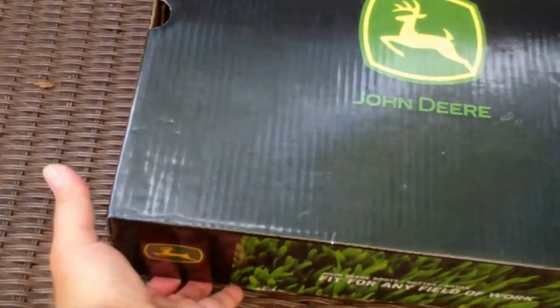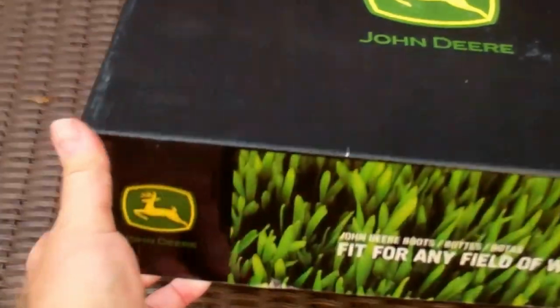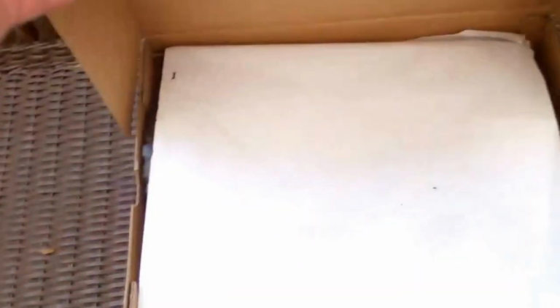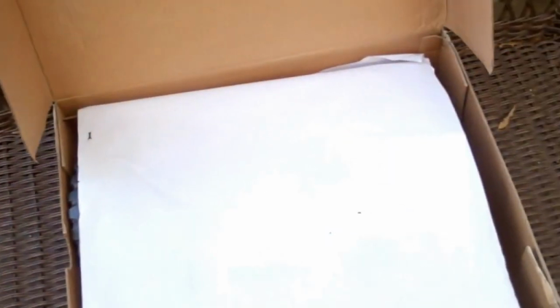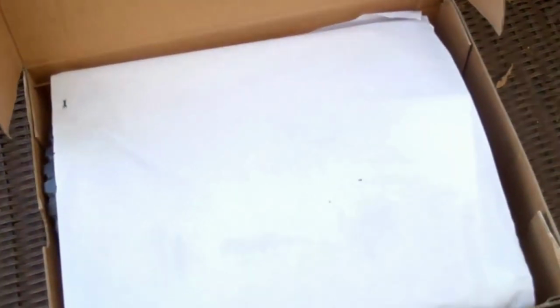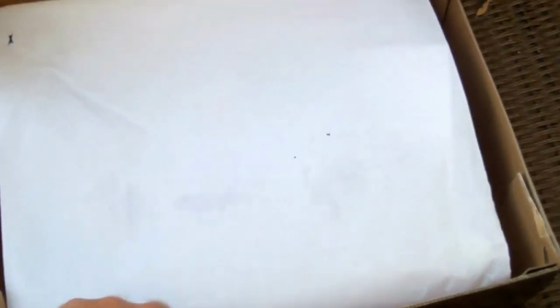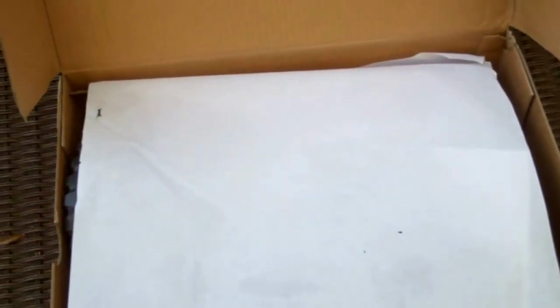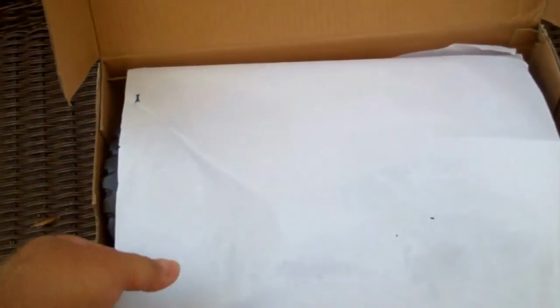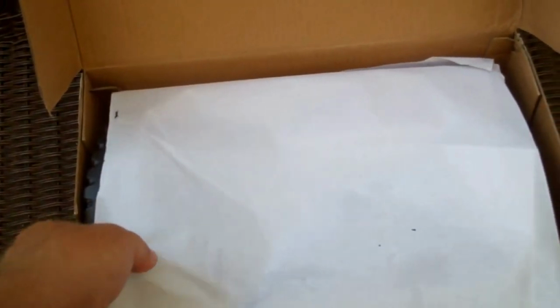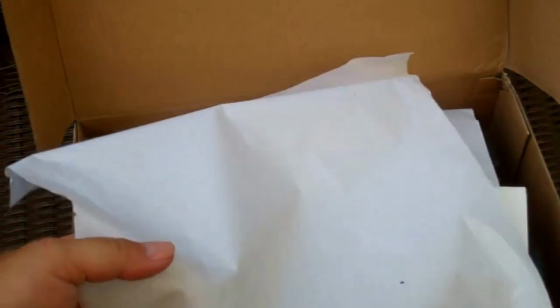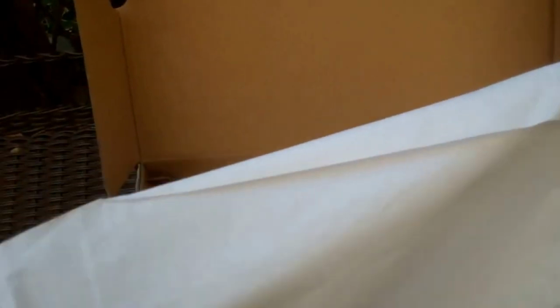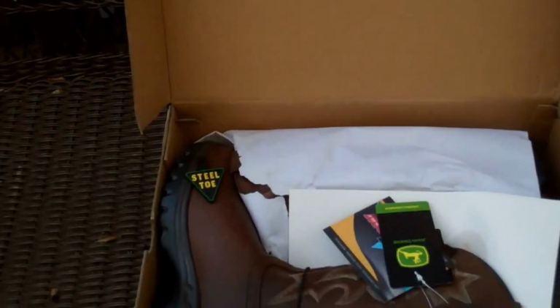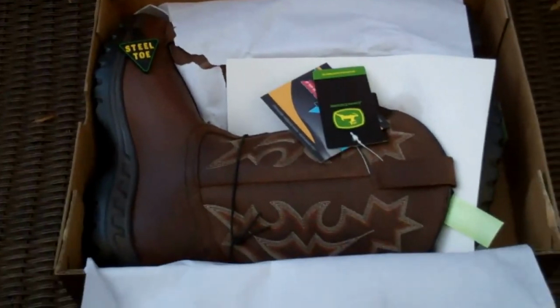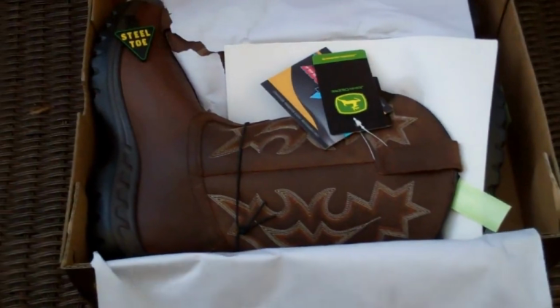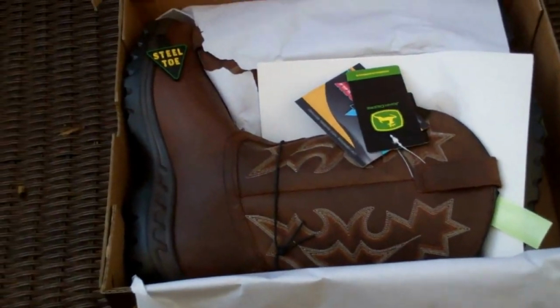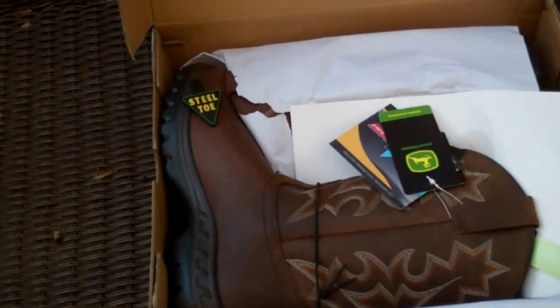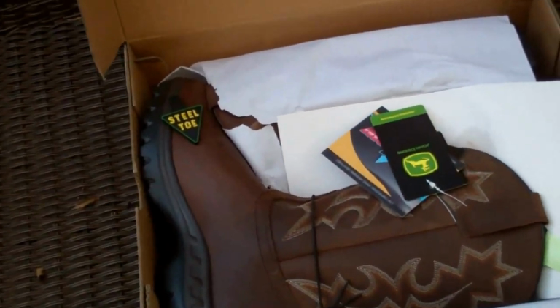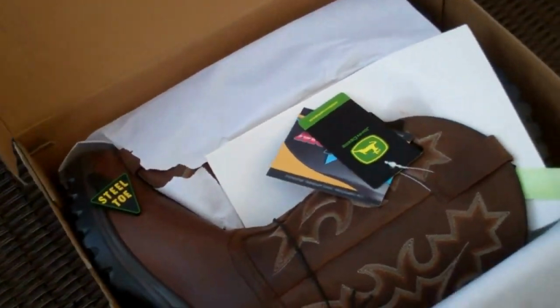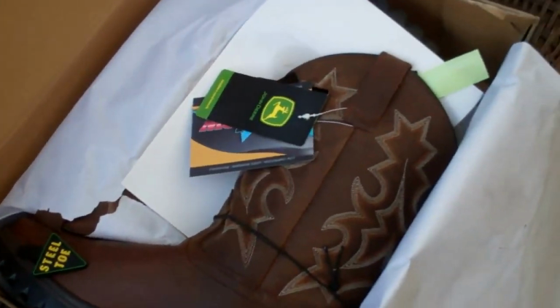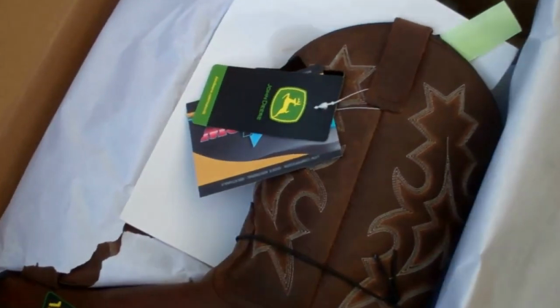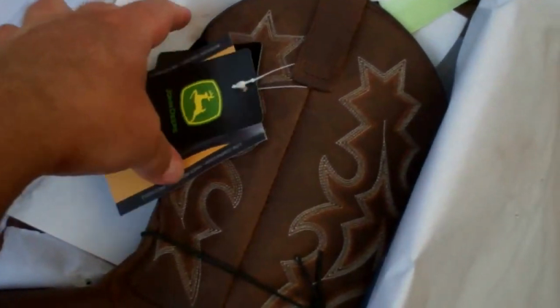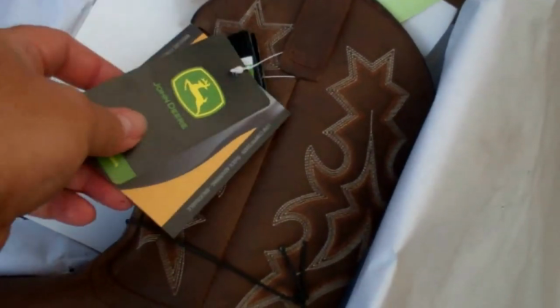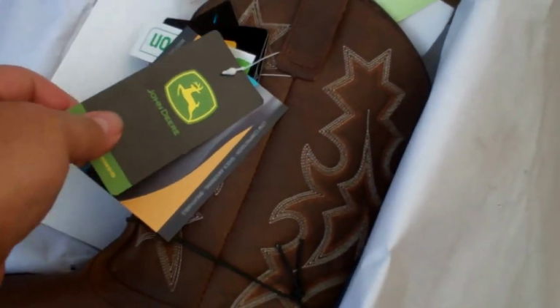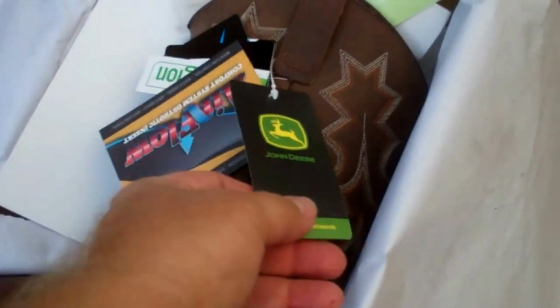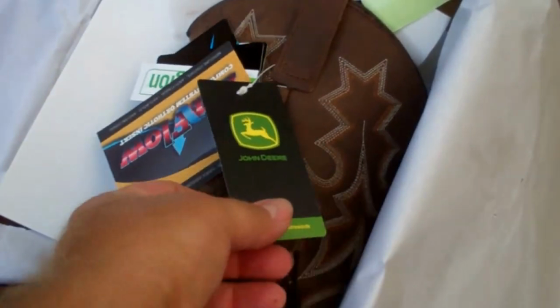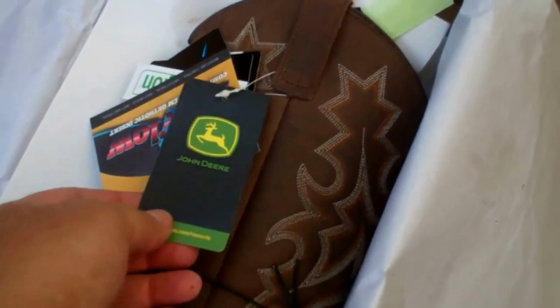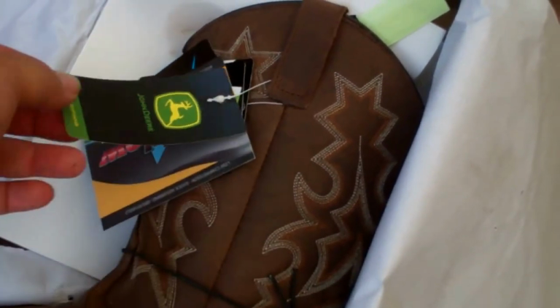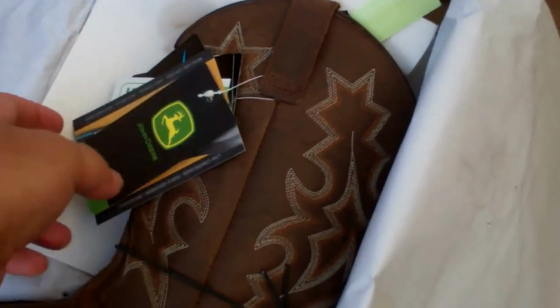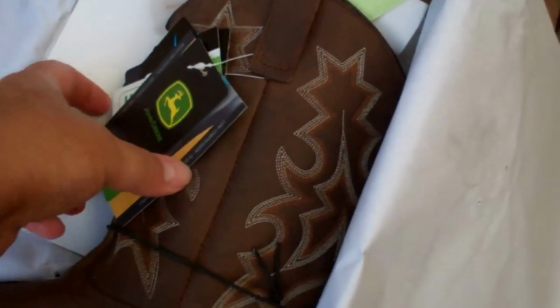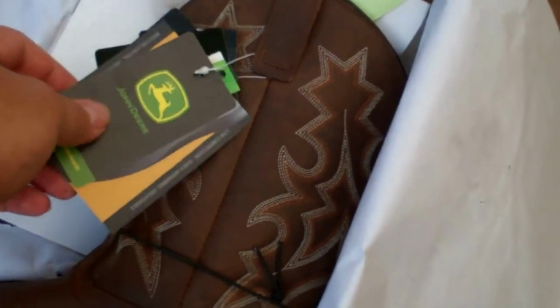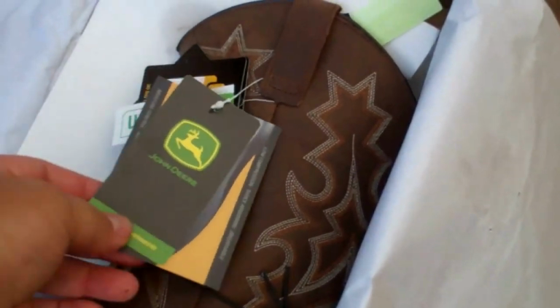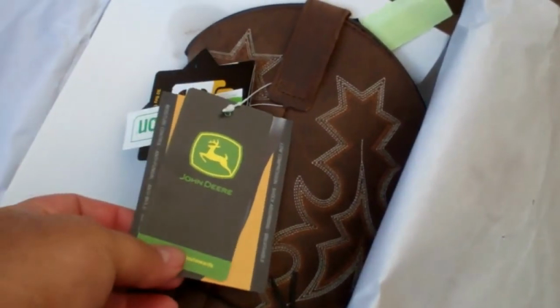These are size eight and a half. I wear like a size ten and a half to eleven. Look at that — steel toe, John Deere brand. They're not John Deere green, but John Deere brand.